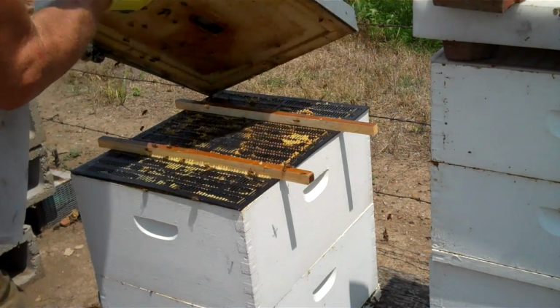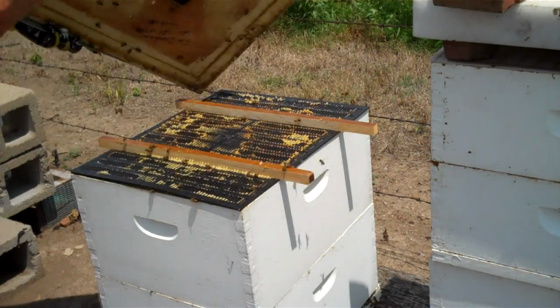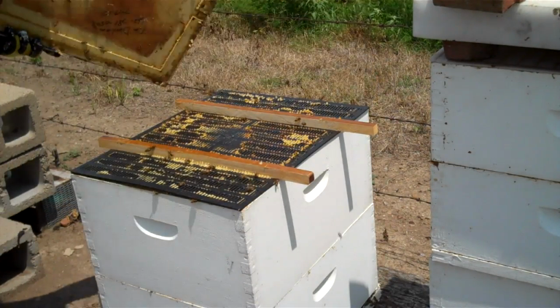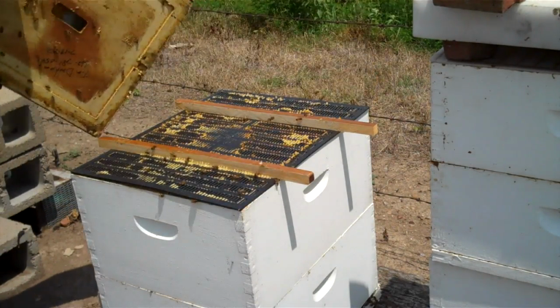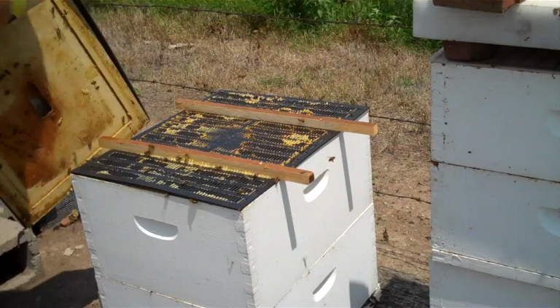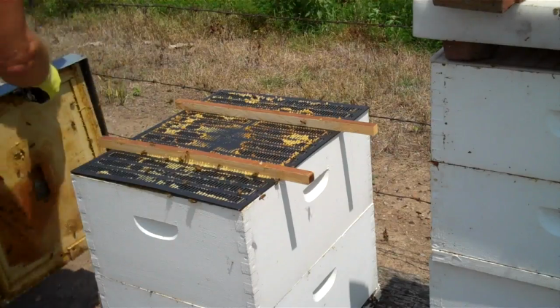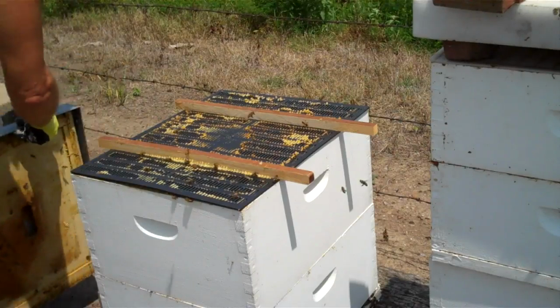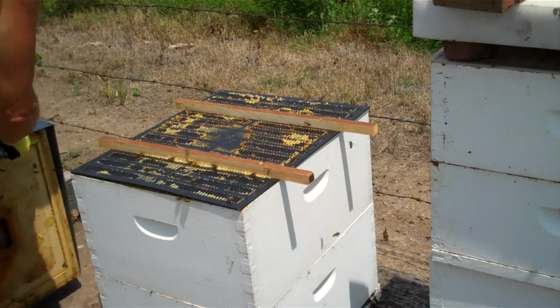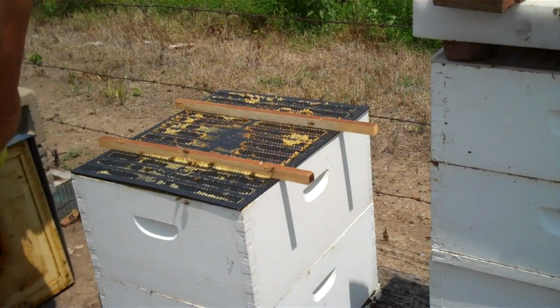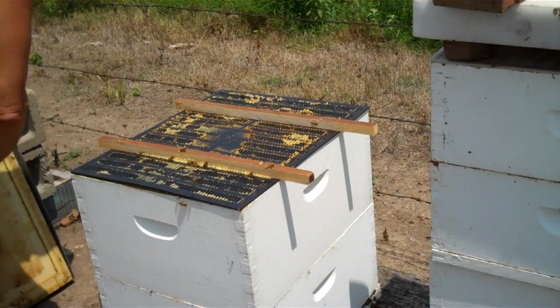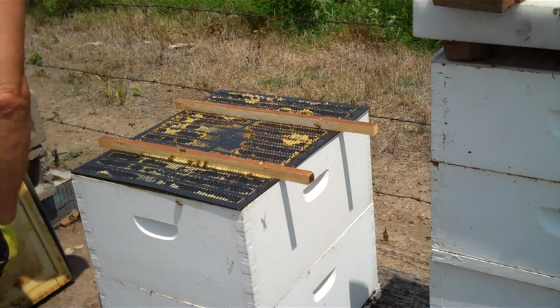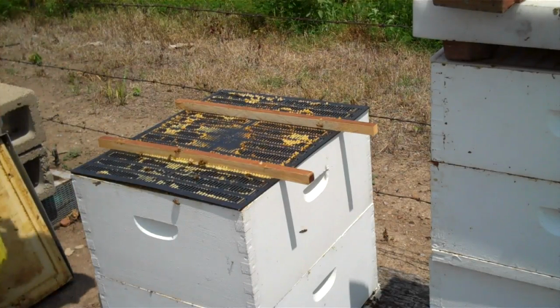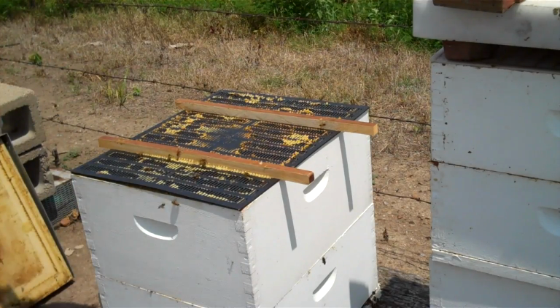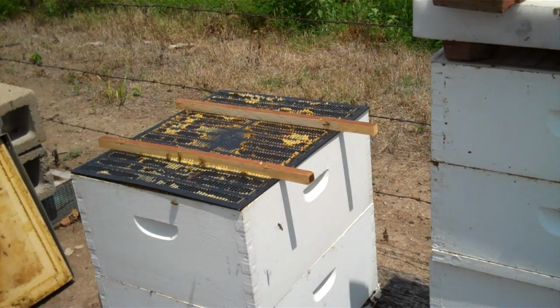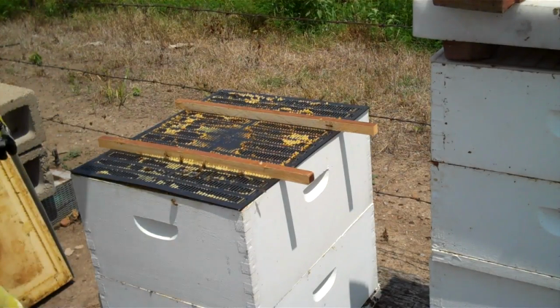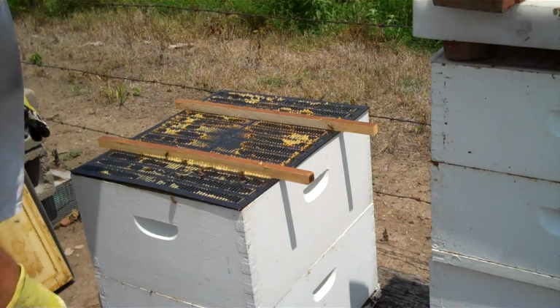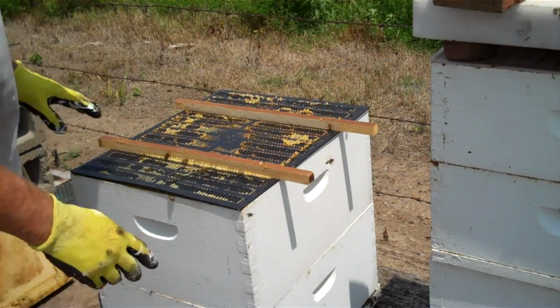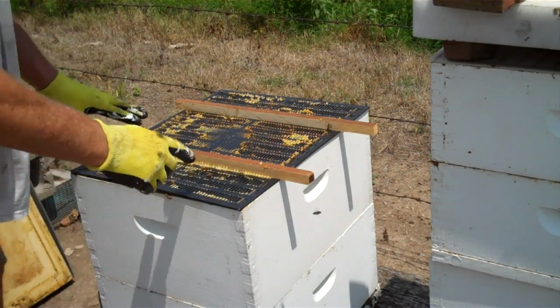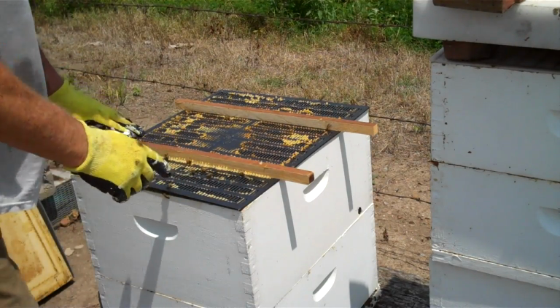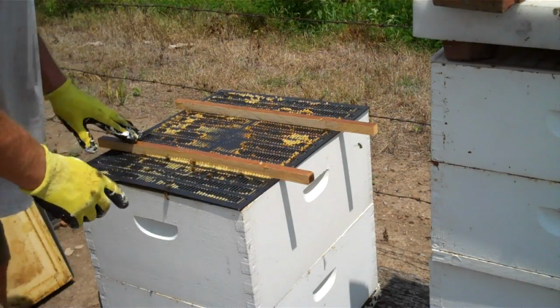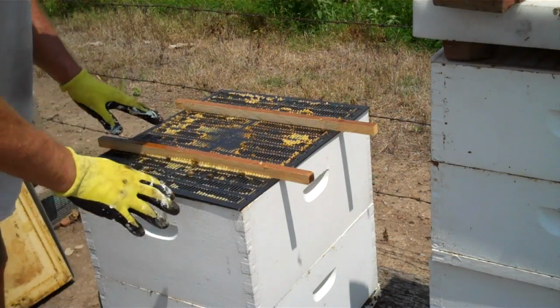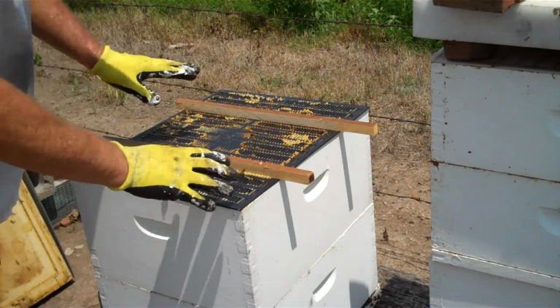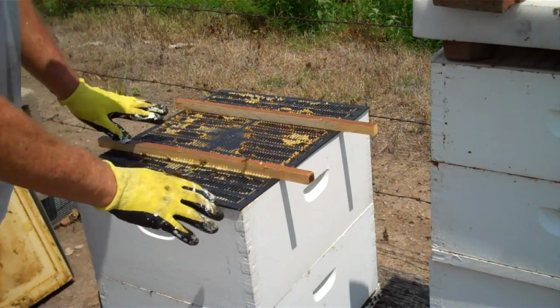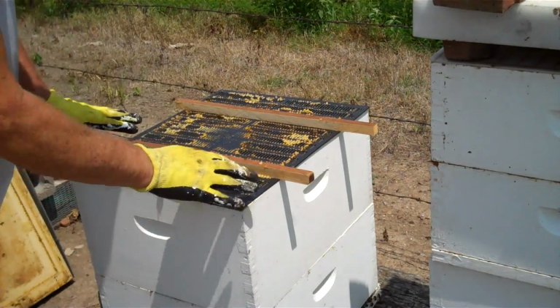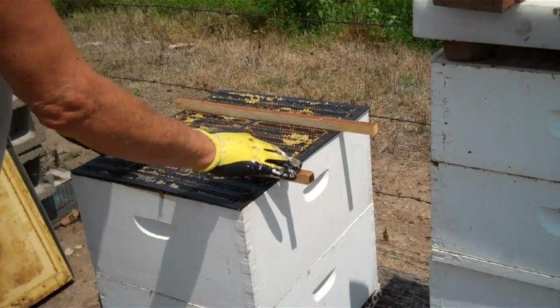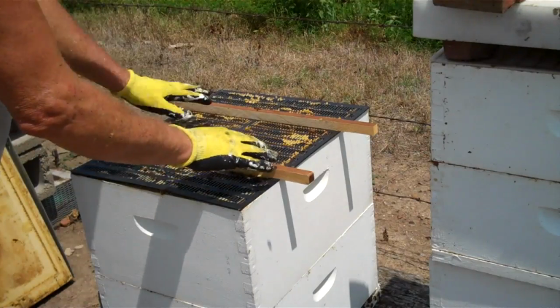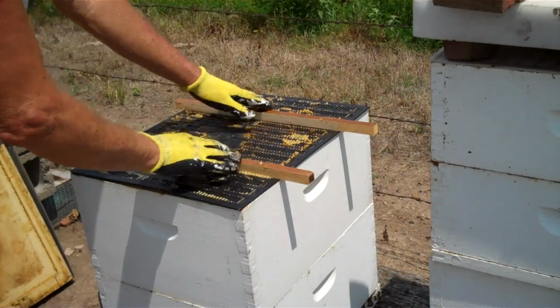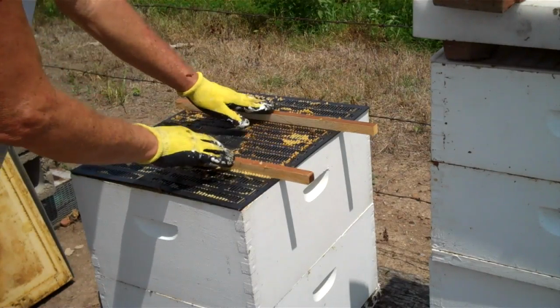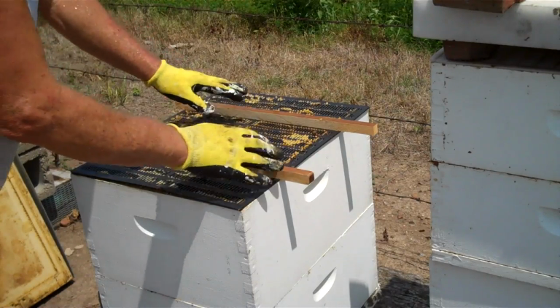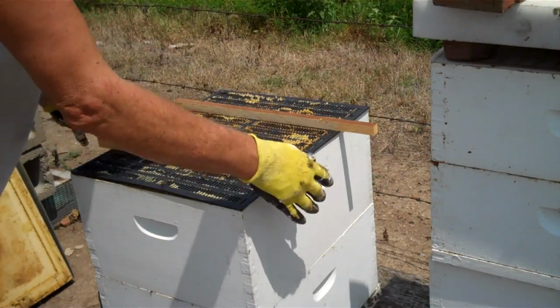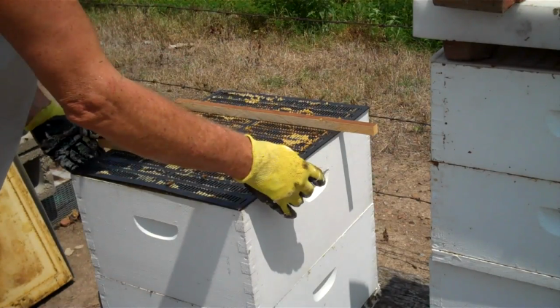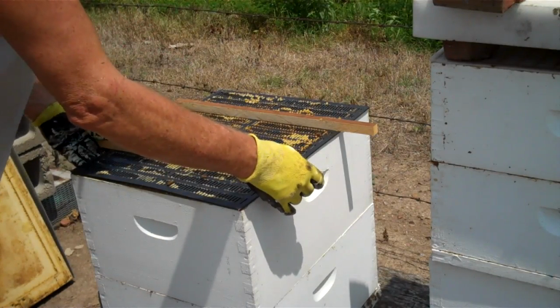And the inner cover — you beekeepers know what I mean — the inner cover and the top set on top of these two crossbars.